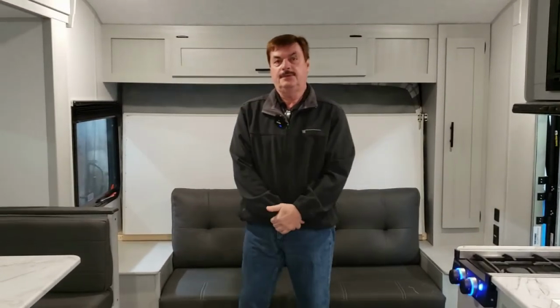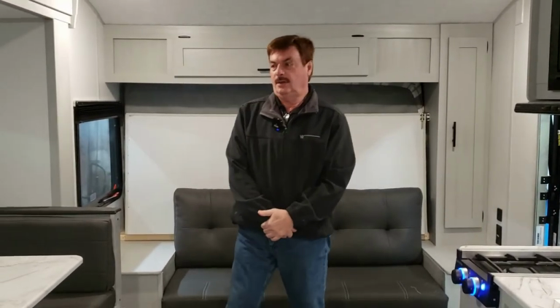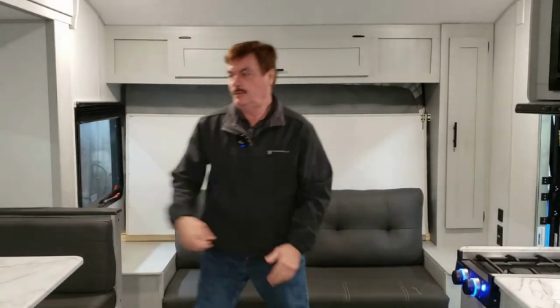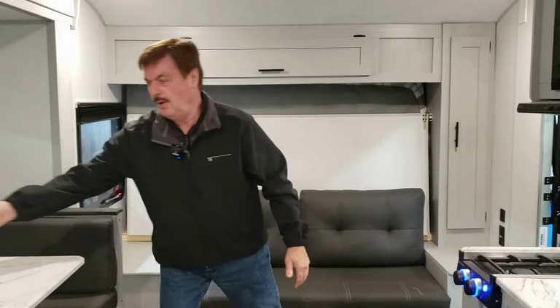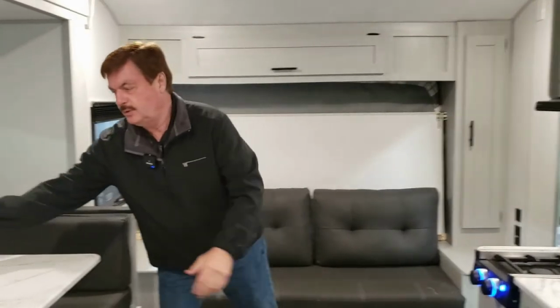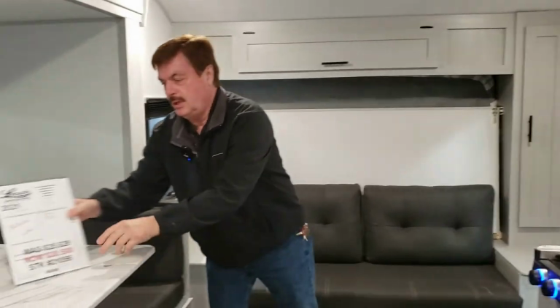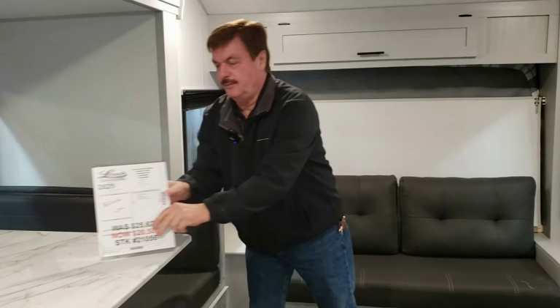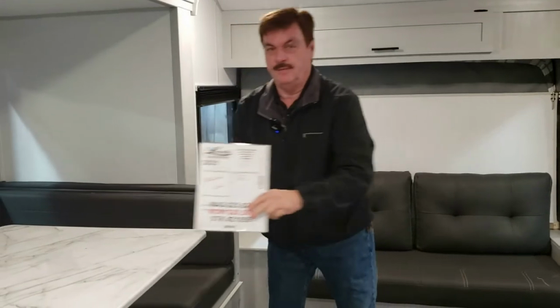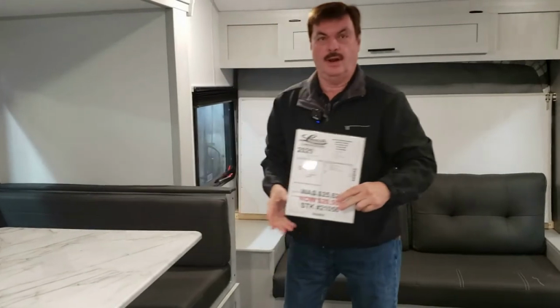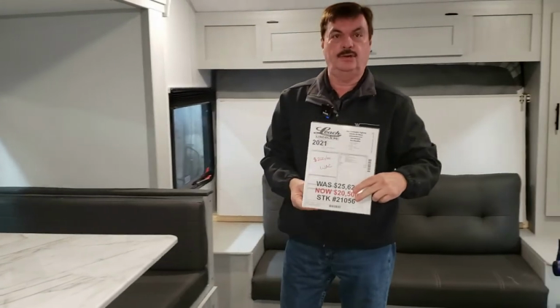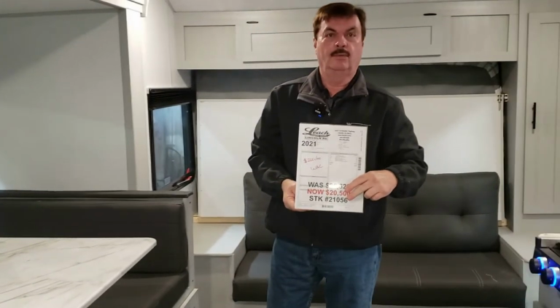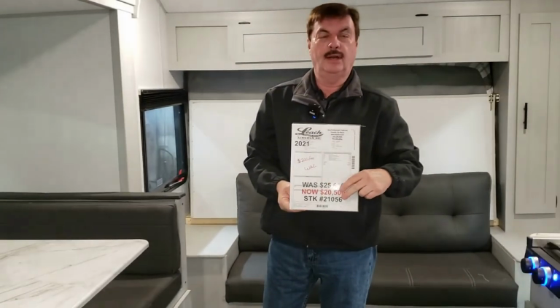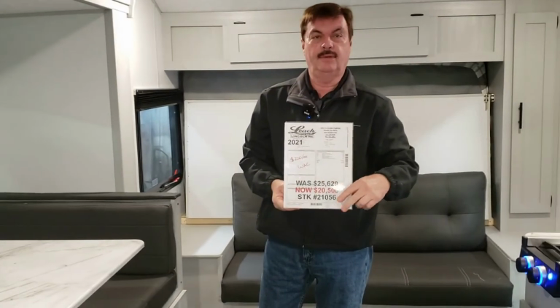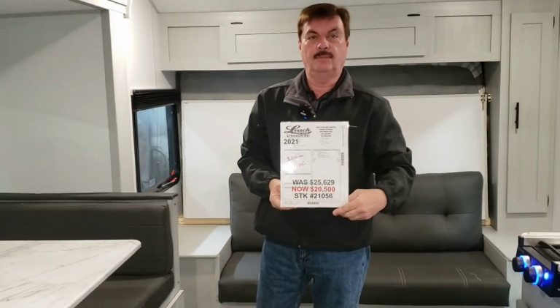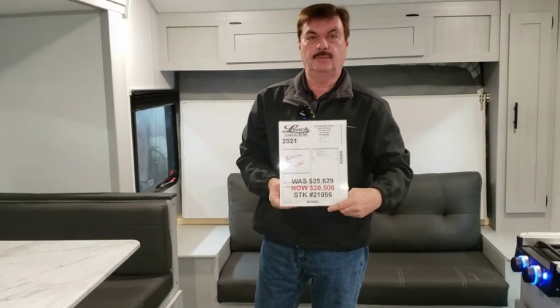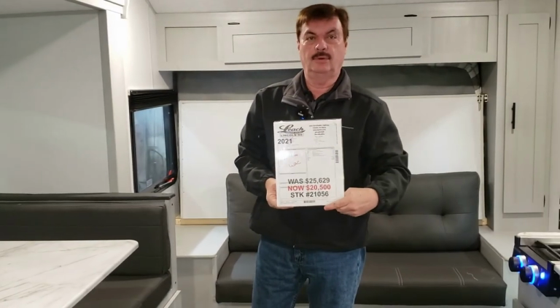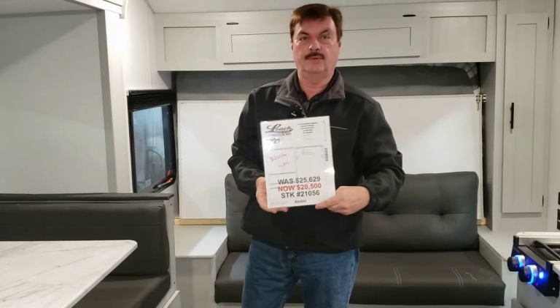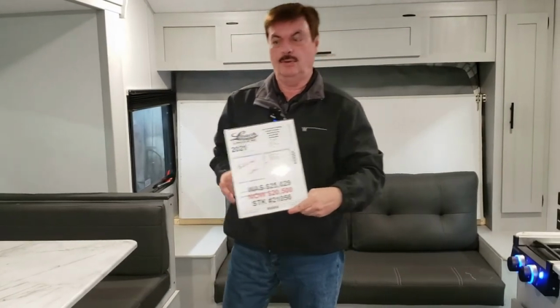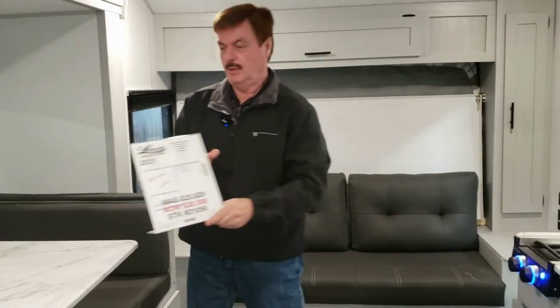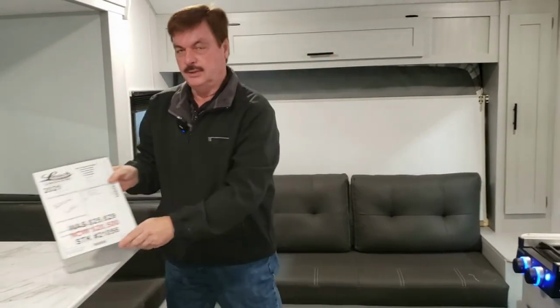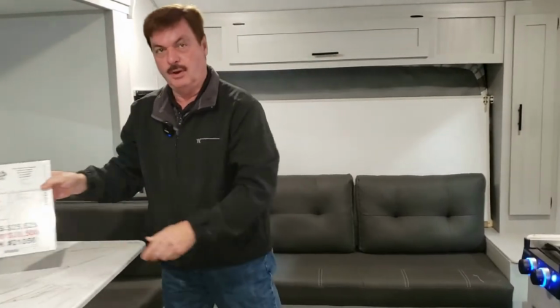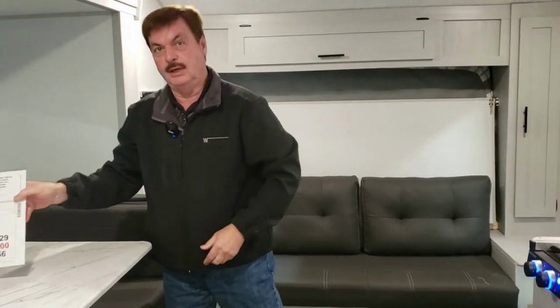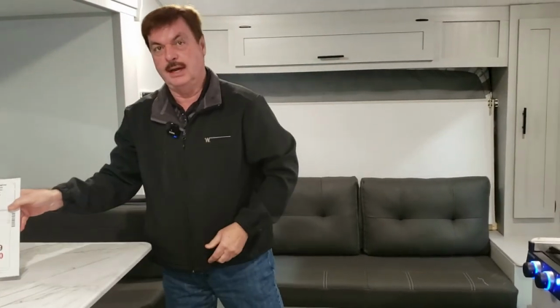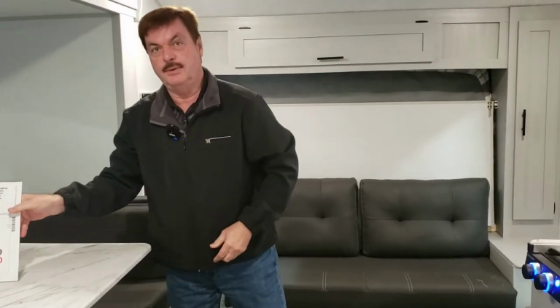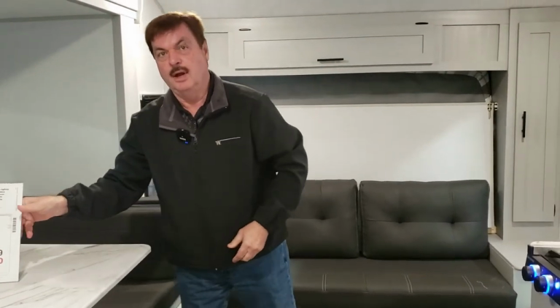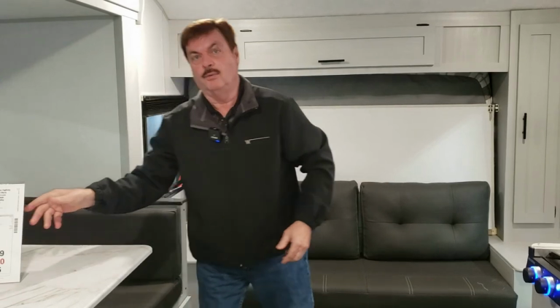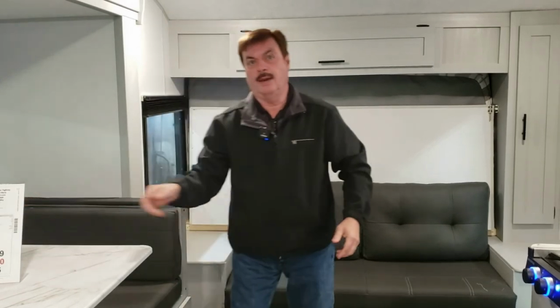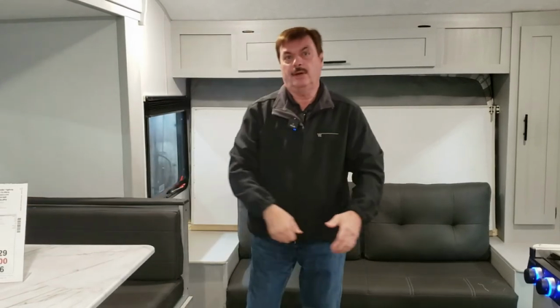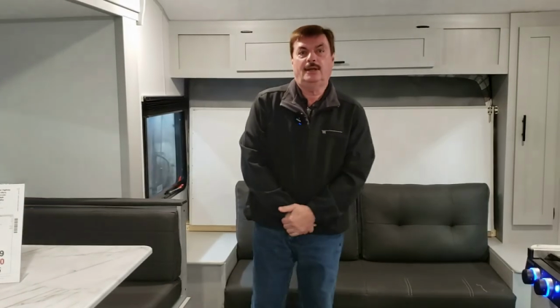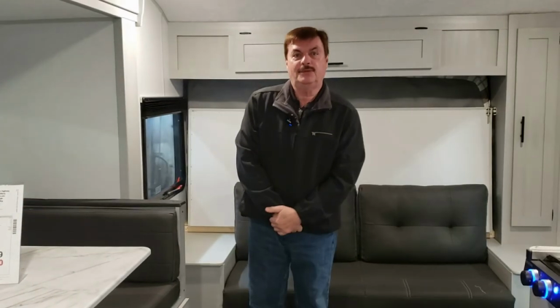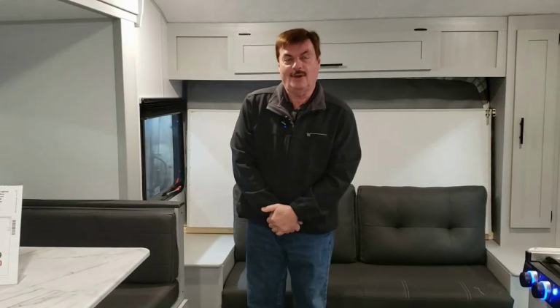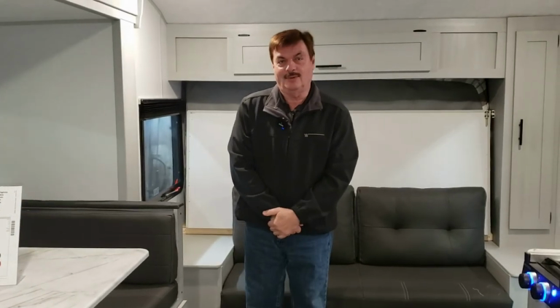Come see us on this one — $20,500. We're going to have this at the Boat, Sport and Travel Show. This is Art at Leach Campers, where we camp better. Come see me on this one.